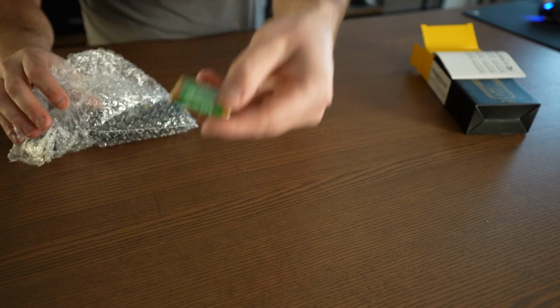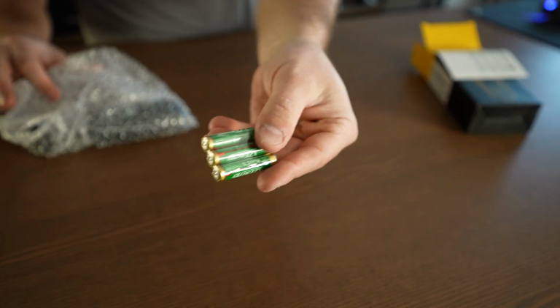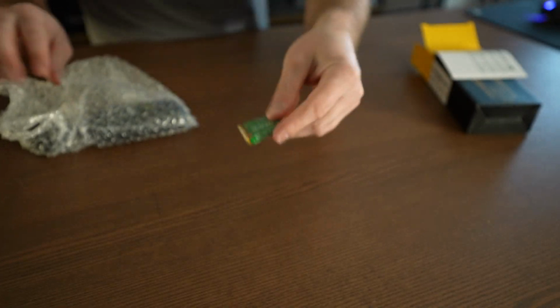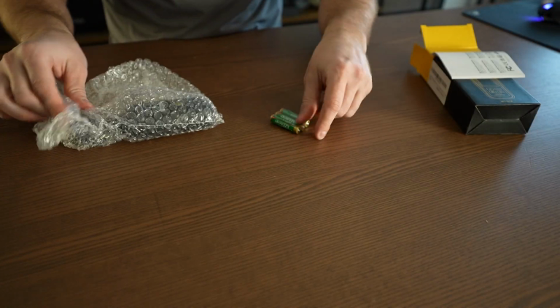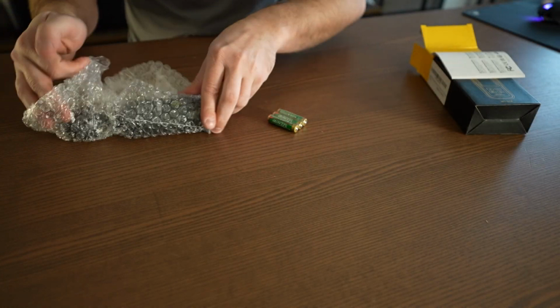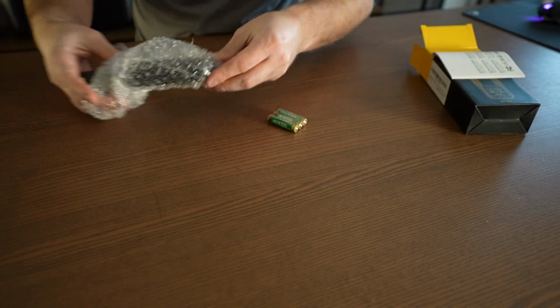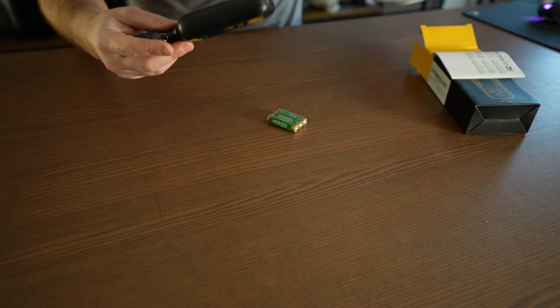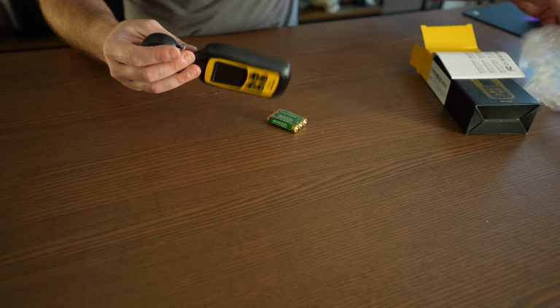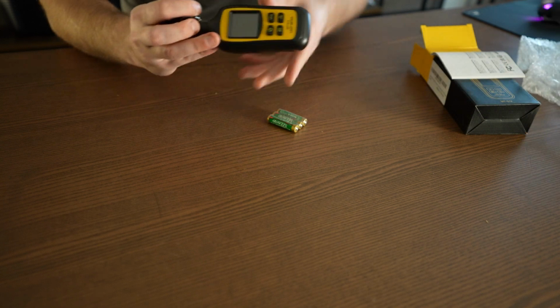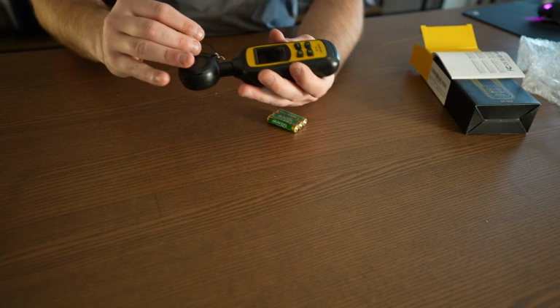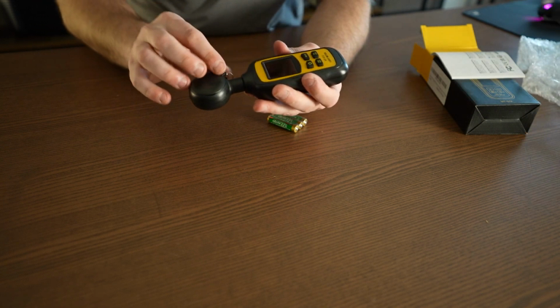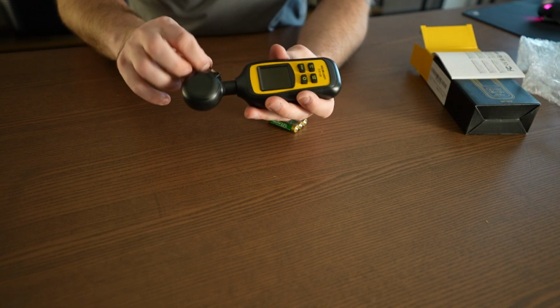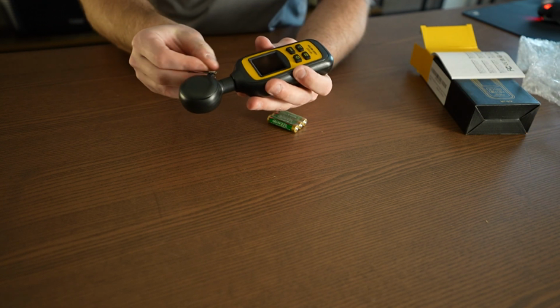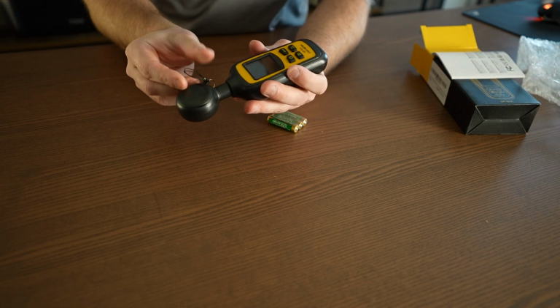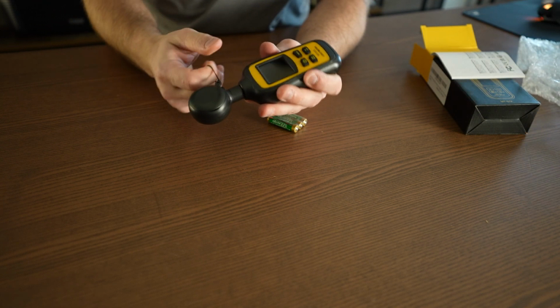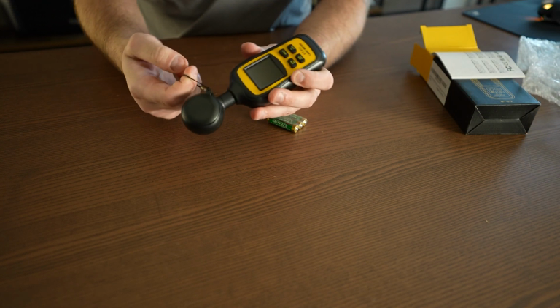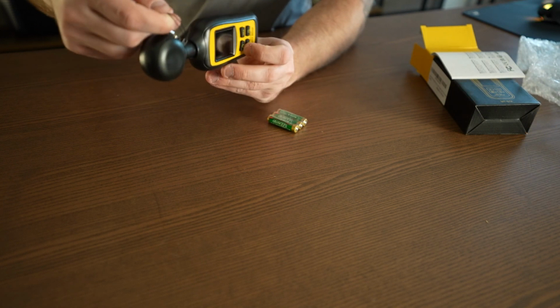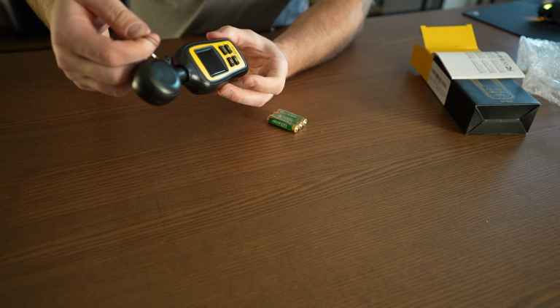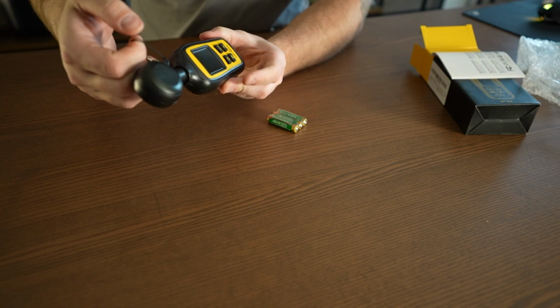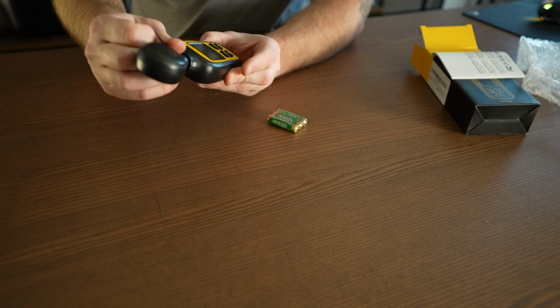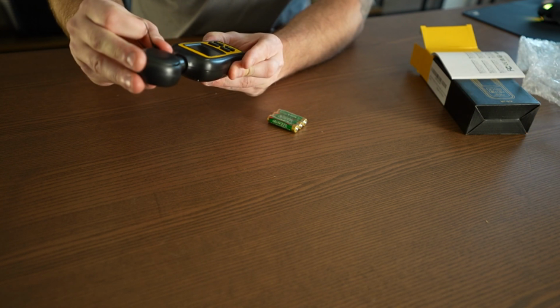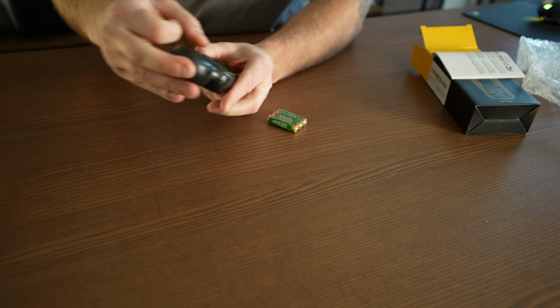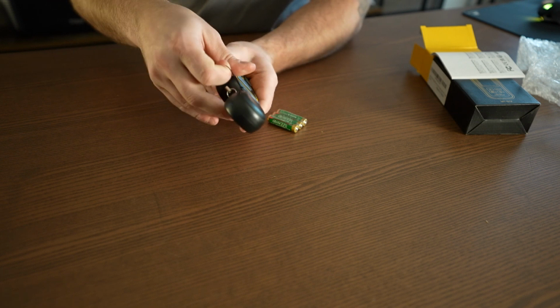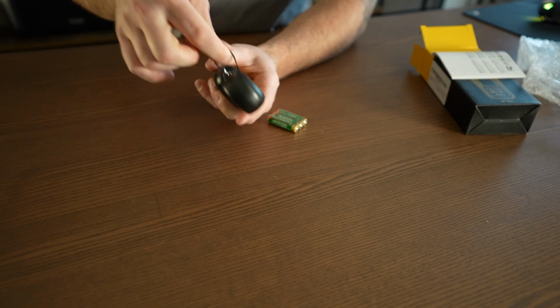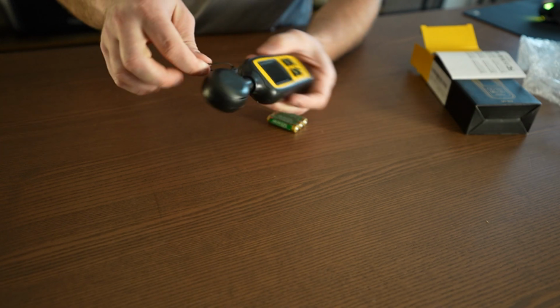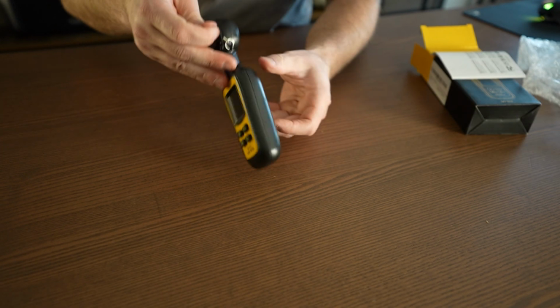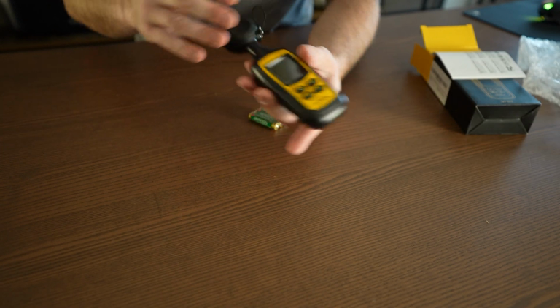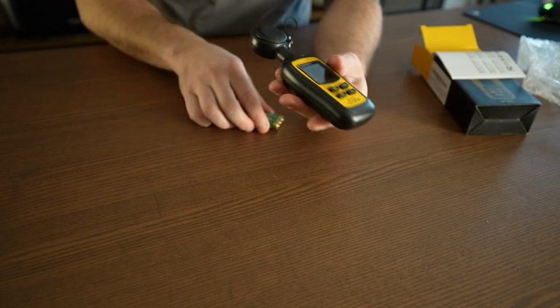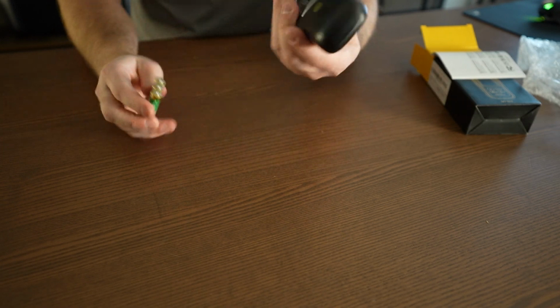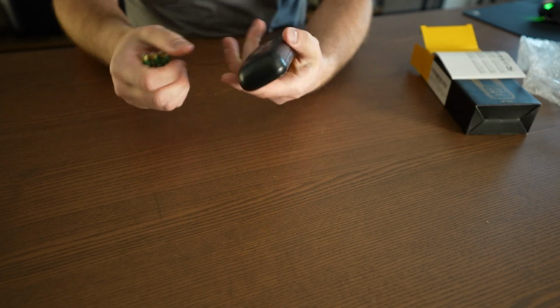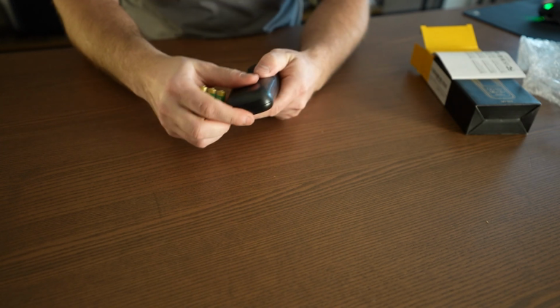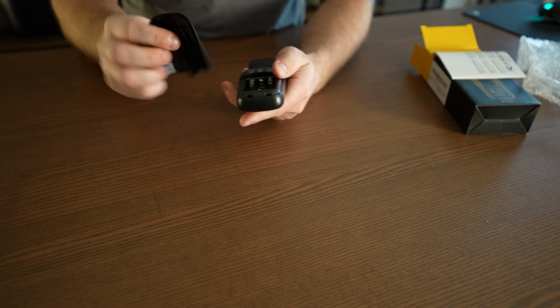You do get batteries with it, so you'll be able to use it right away. It comes on what looks like a little keychain of sorts to keep it in place if you need to hook it anywhere. Let's start by putting the batteries in.